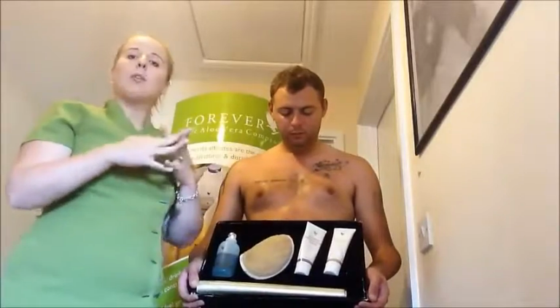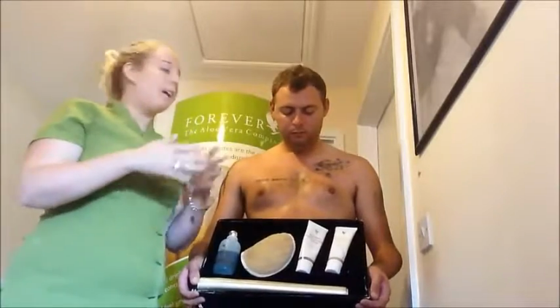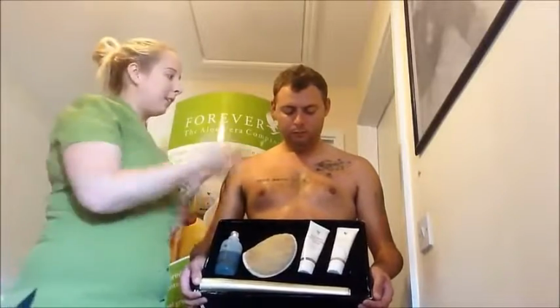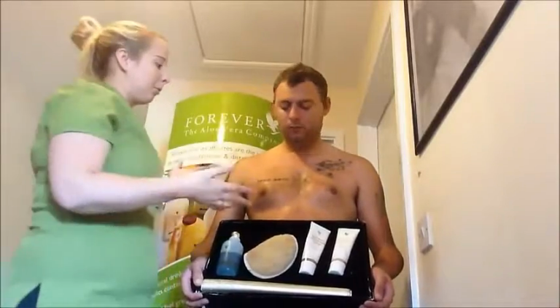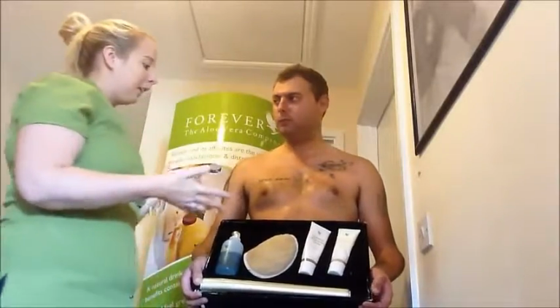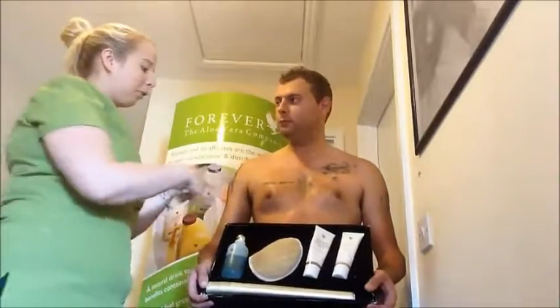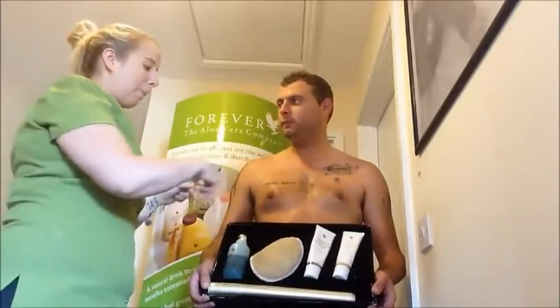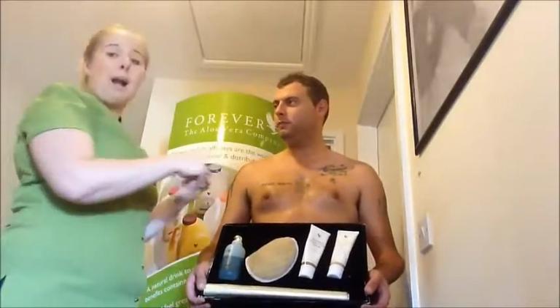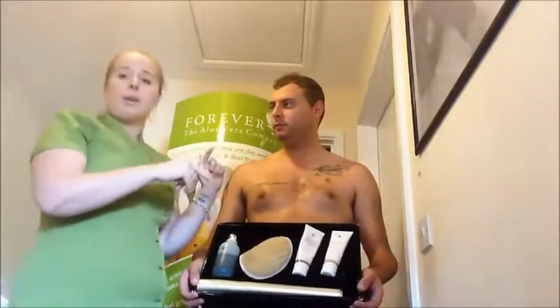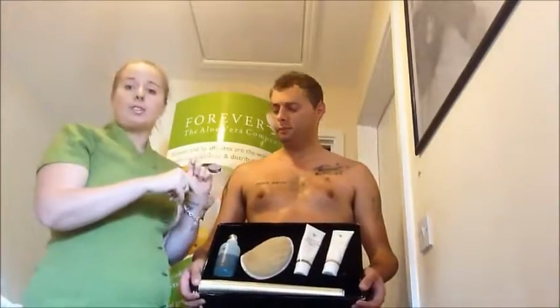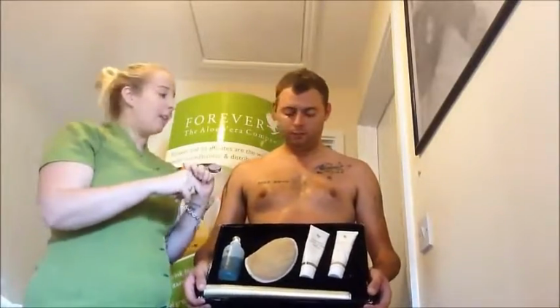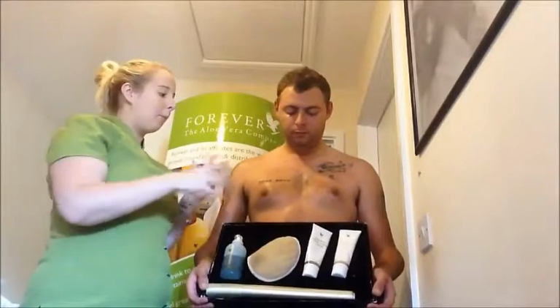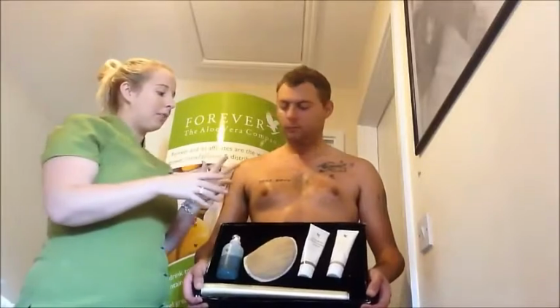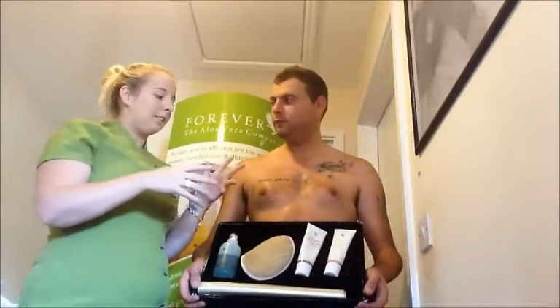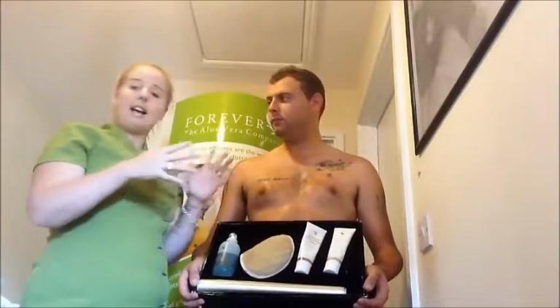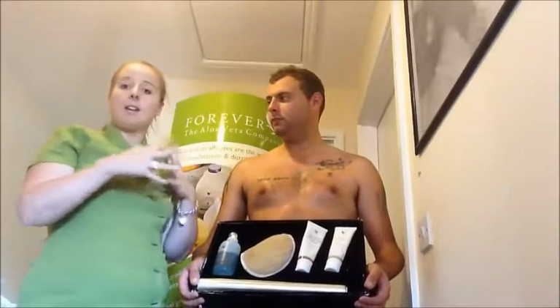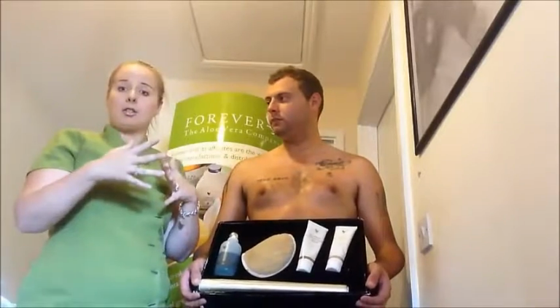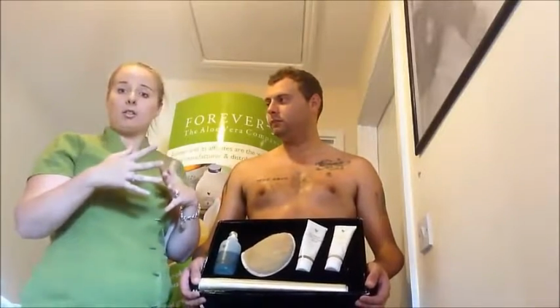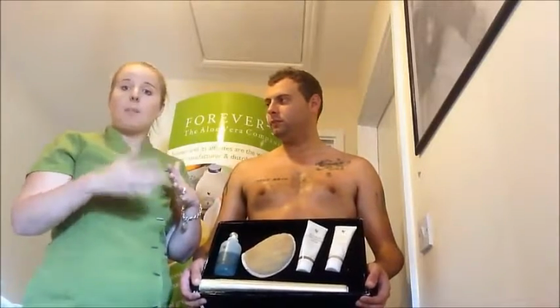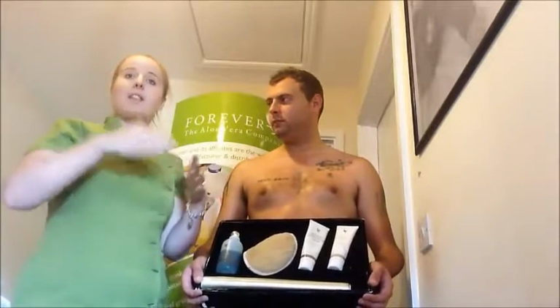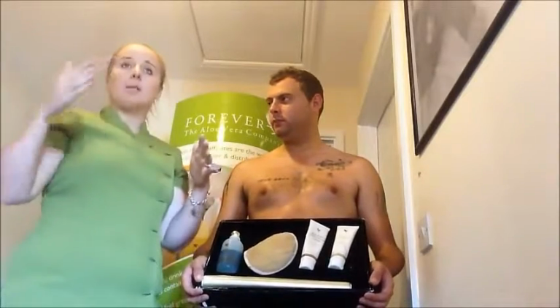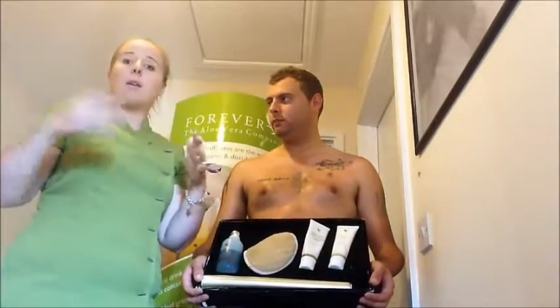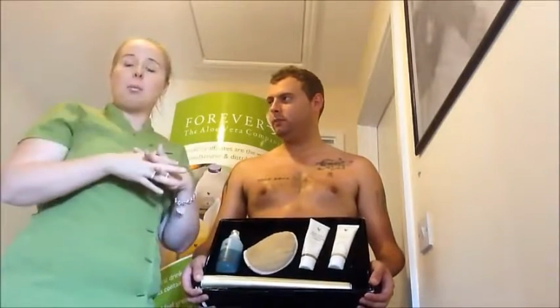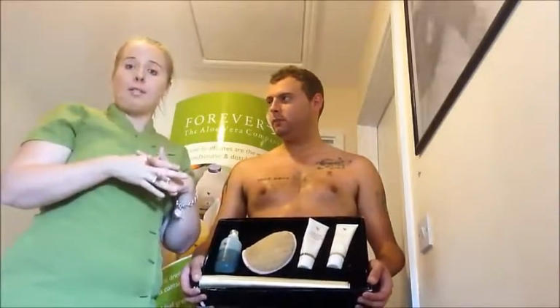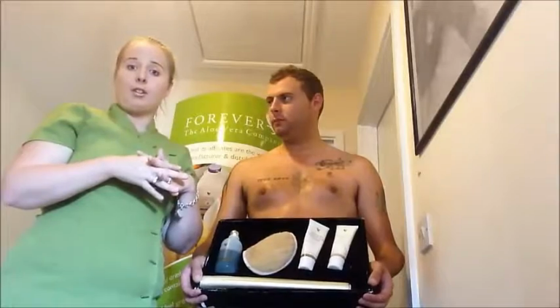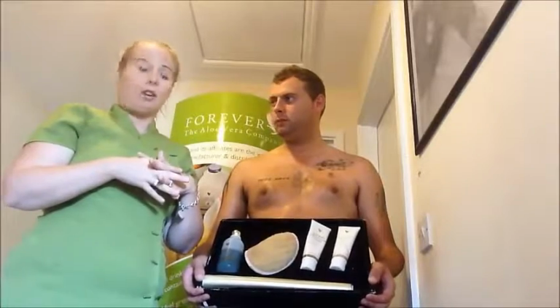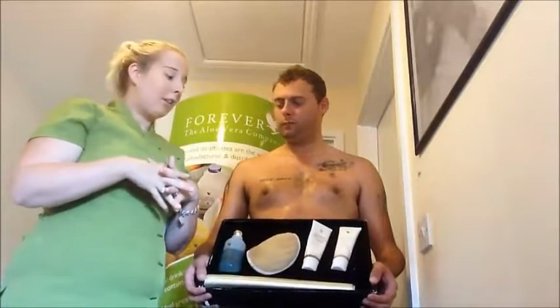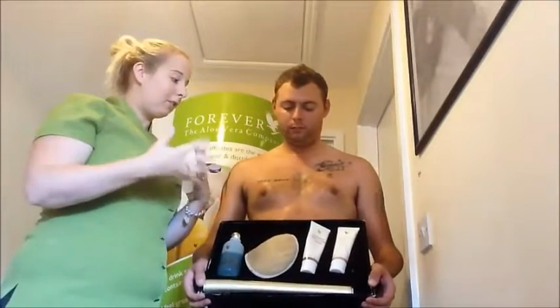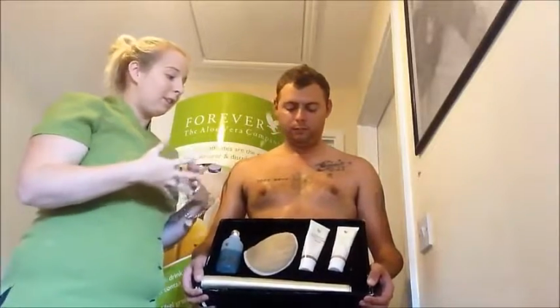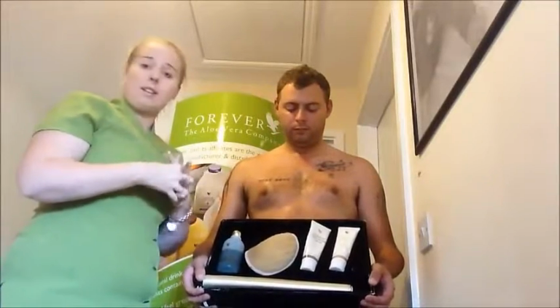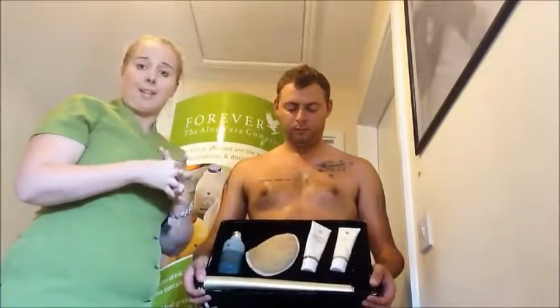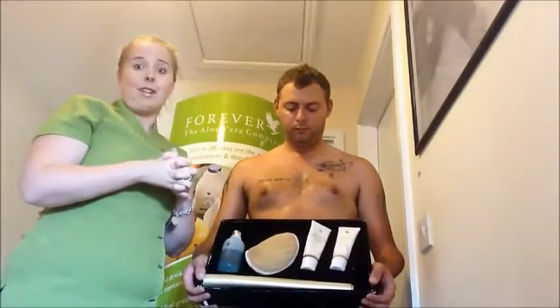We're going to do a belly wrap on Lee today, and what you will see is that he has some inch loss immediately — but then tomorrow there will be even further inch loss. So it's a great wrap kit.